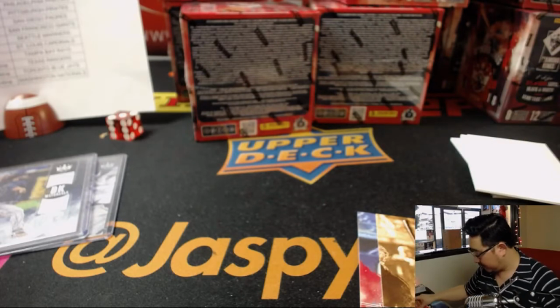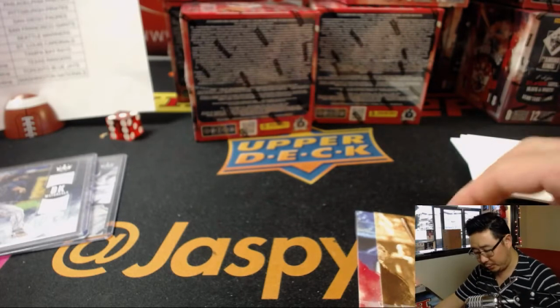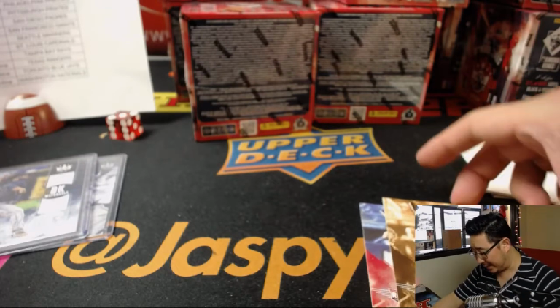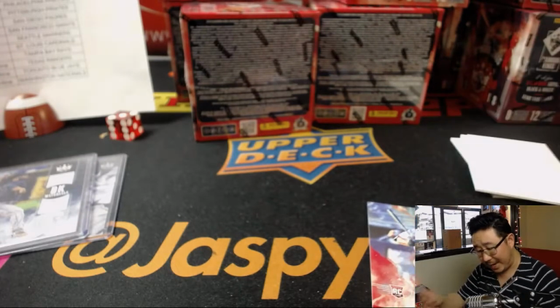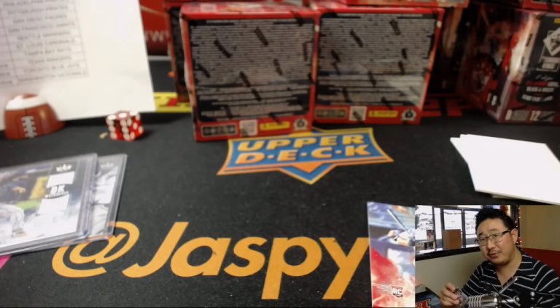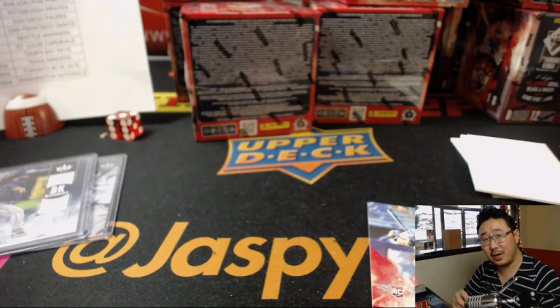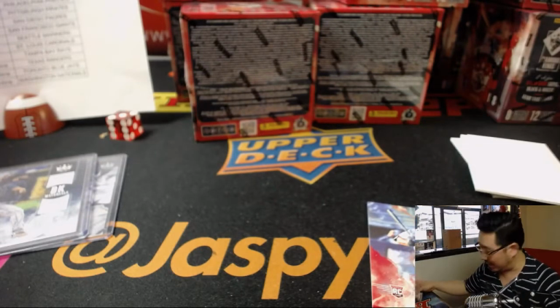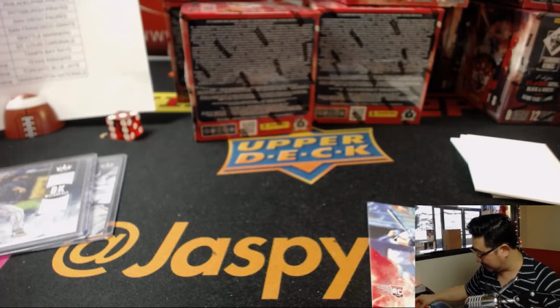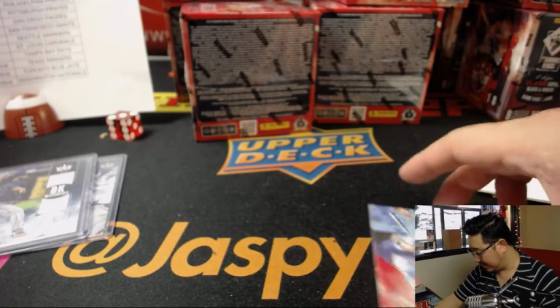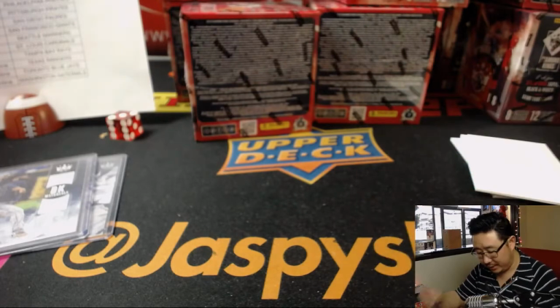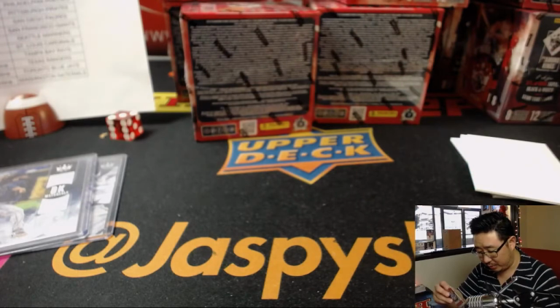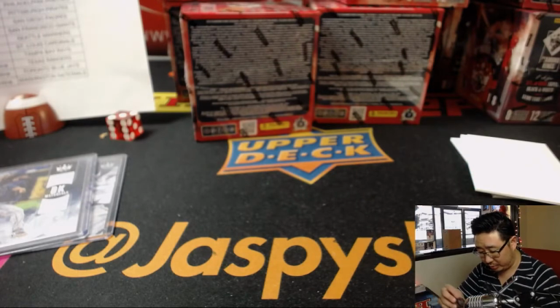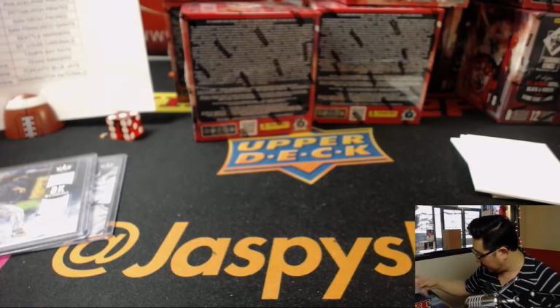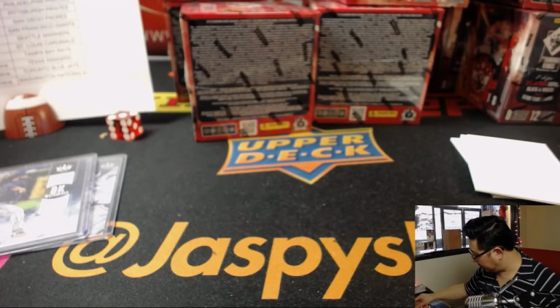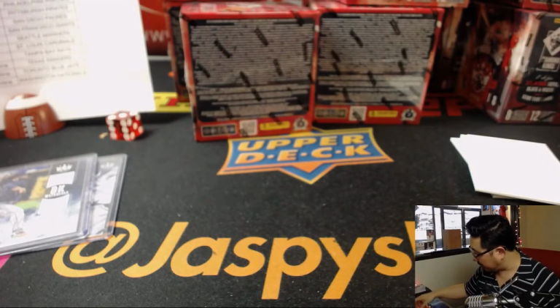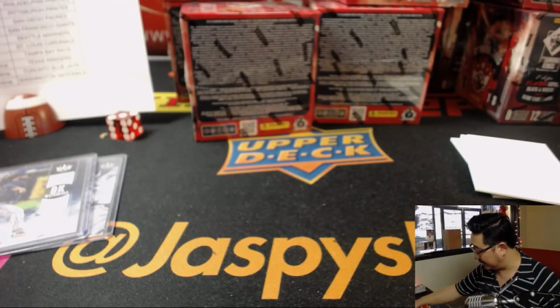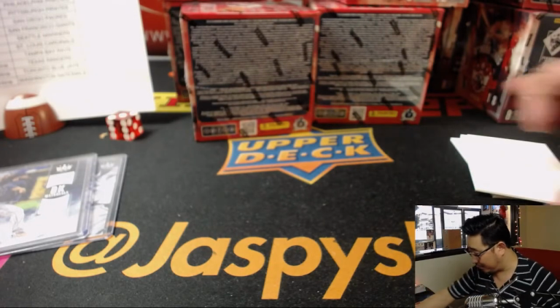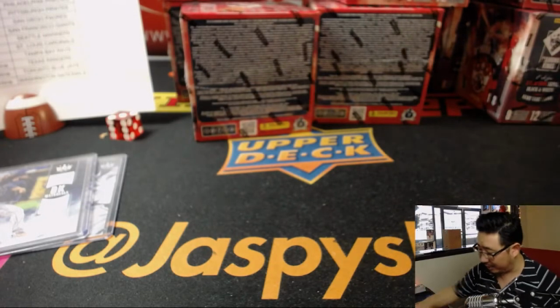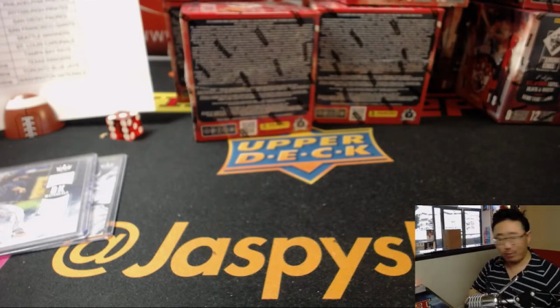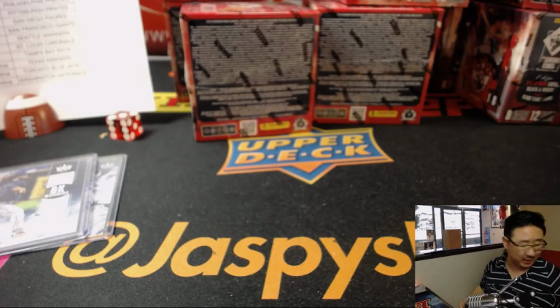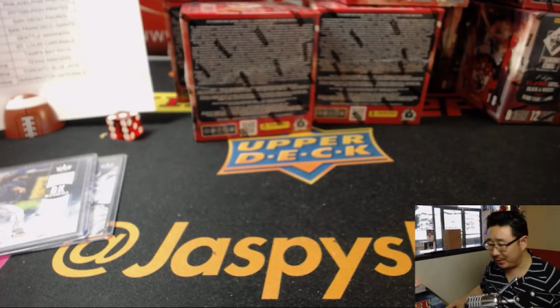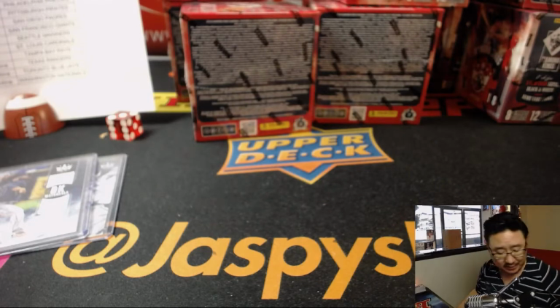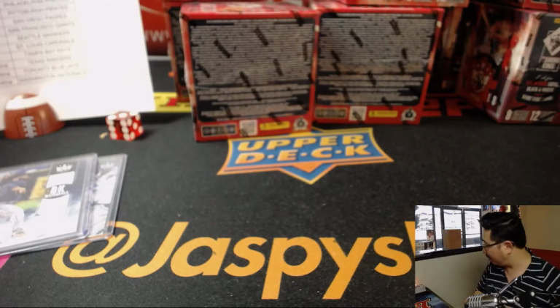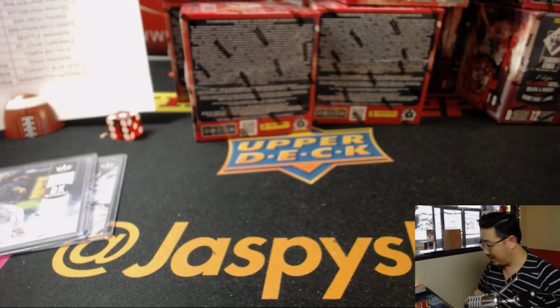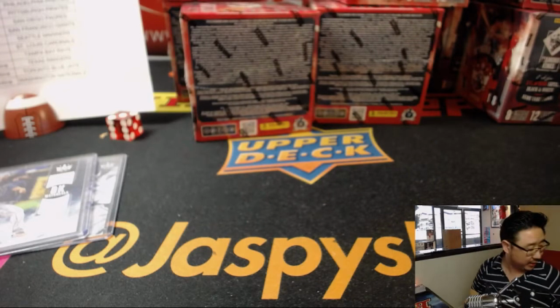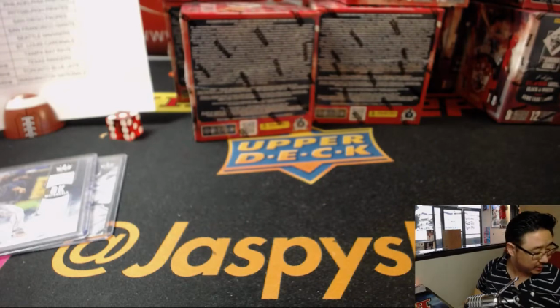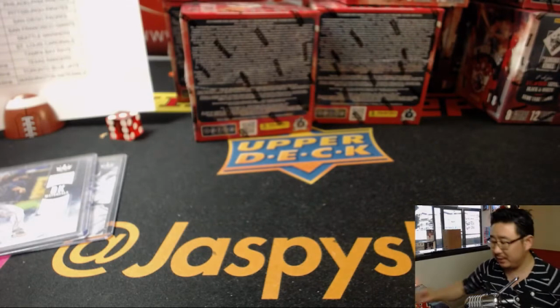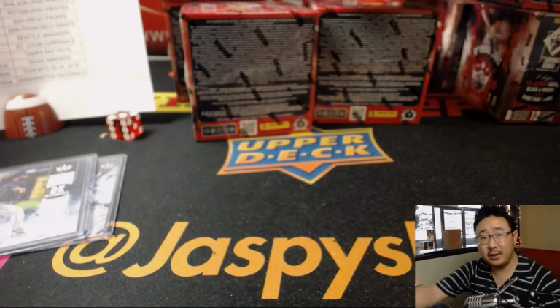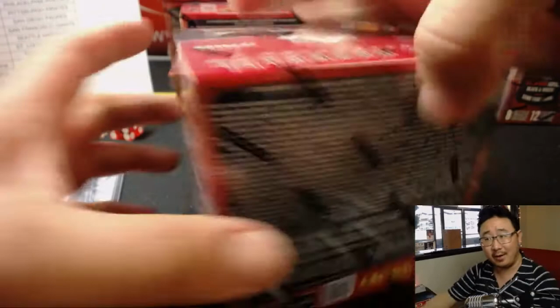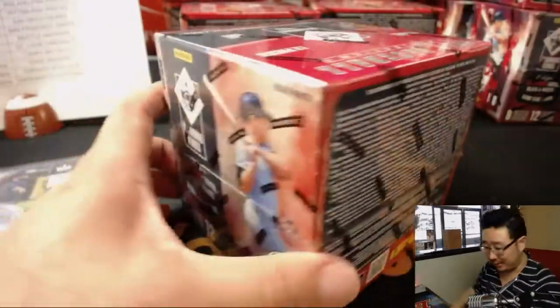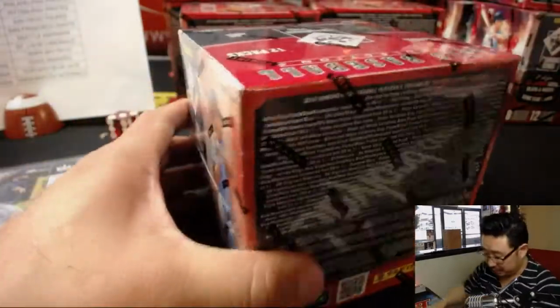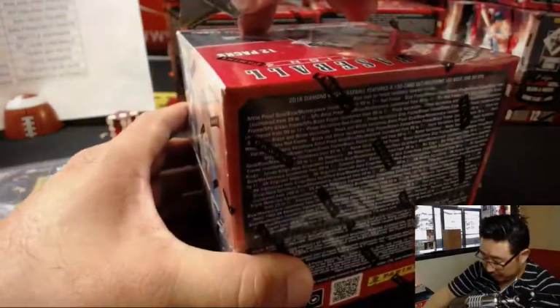Each box usually has a few Otanis in there, which are pretty cool. Some of these parallels actually still sell pretty well — they're relatively common but they seem to do well on the secondary market.